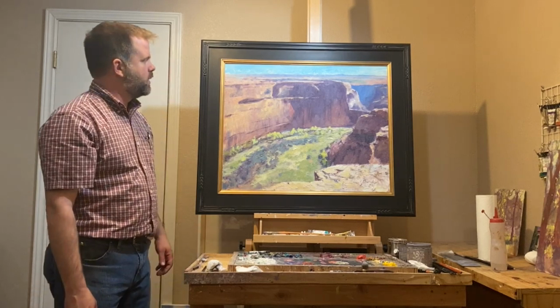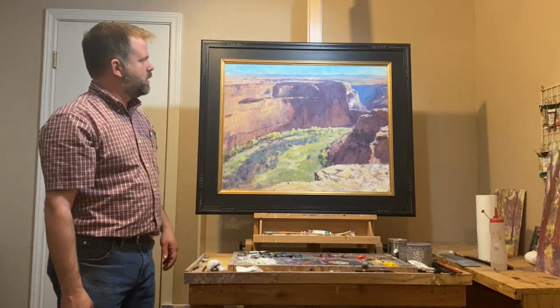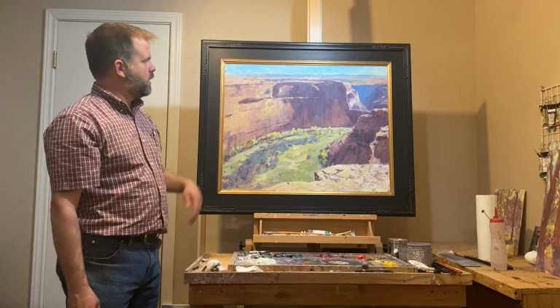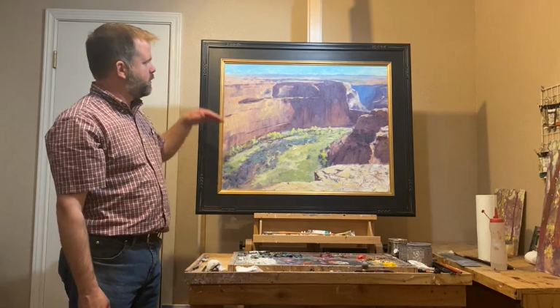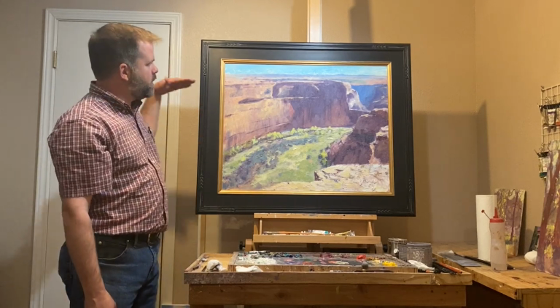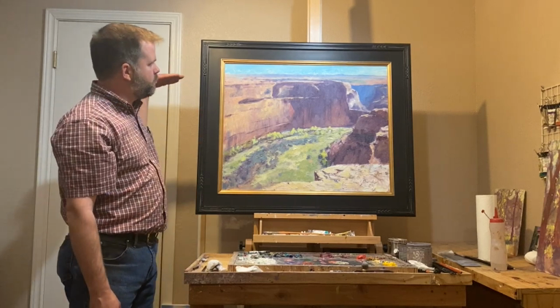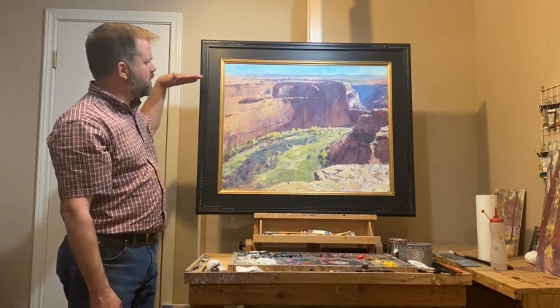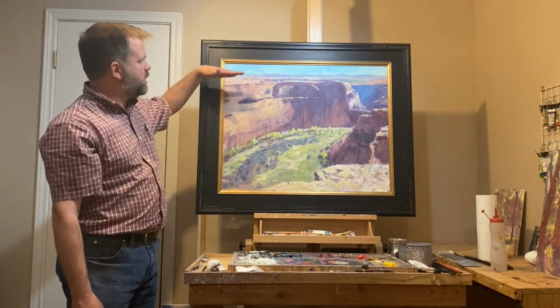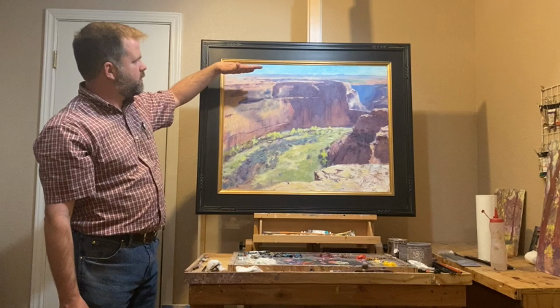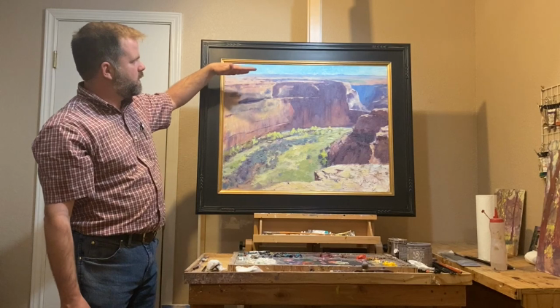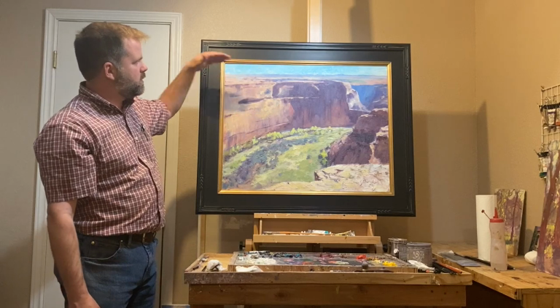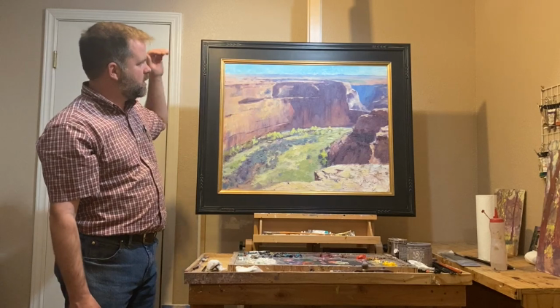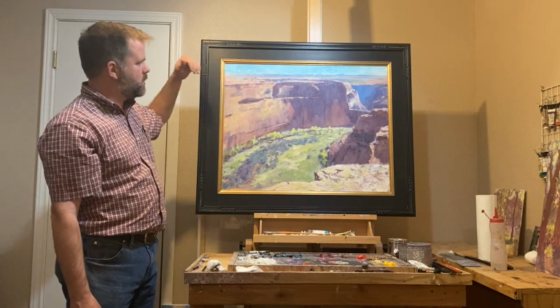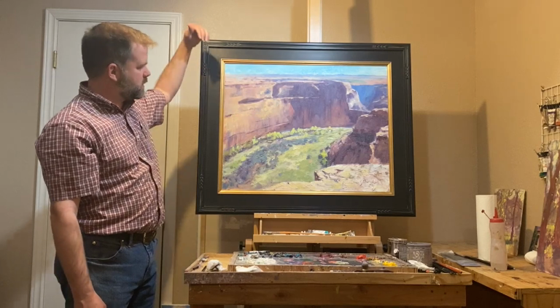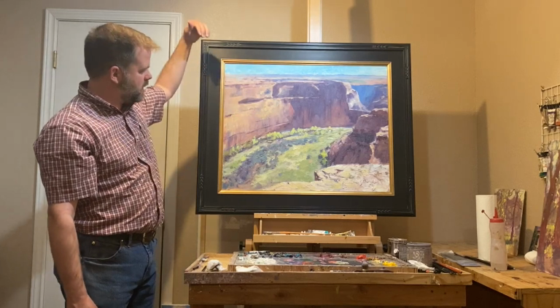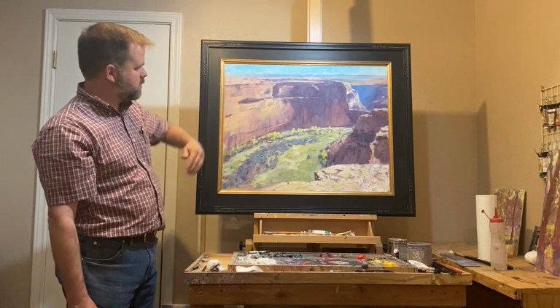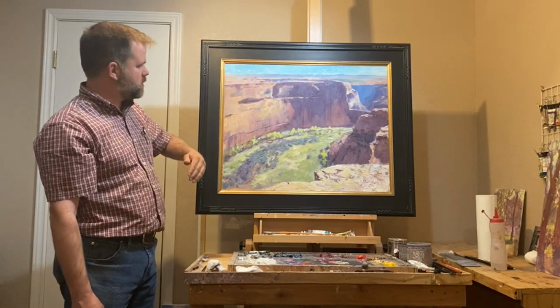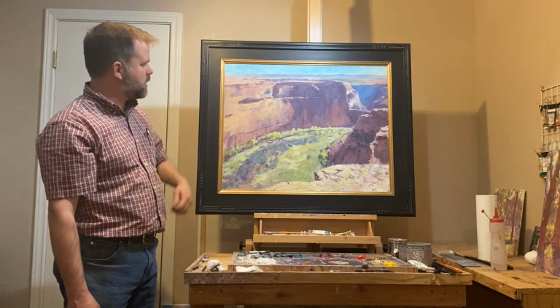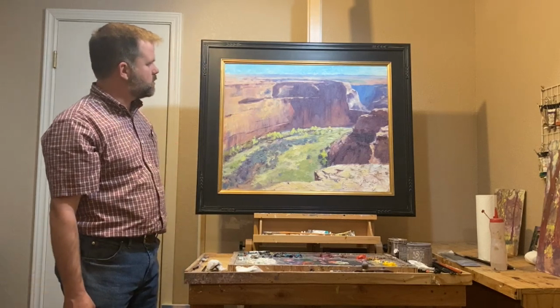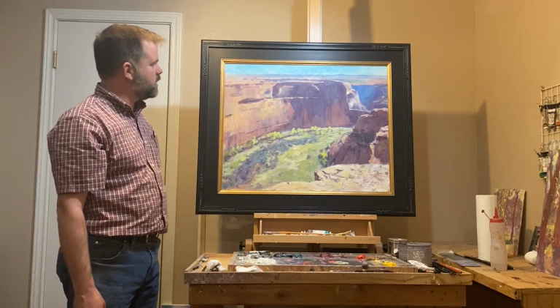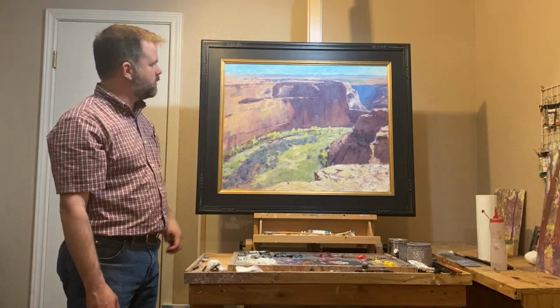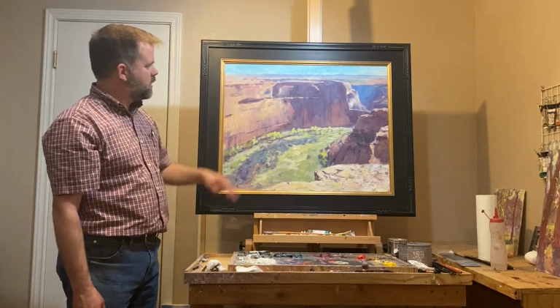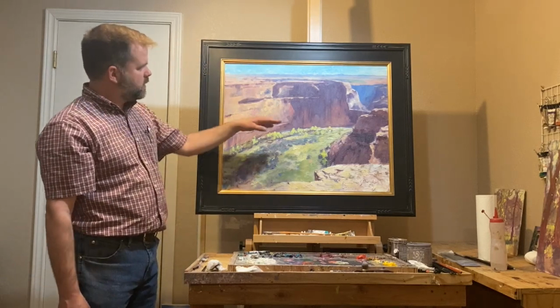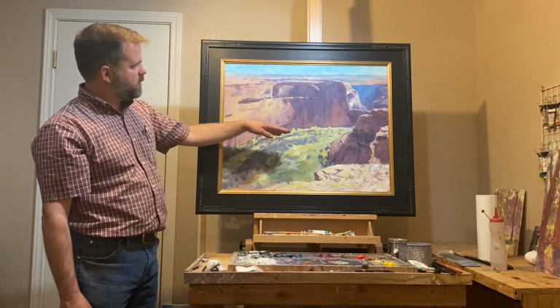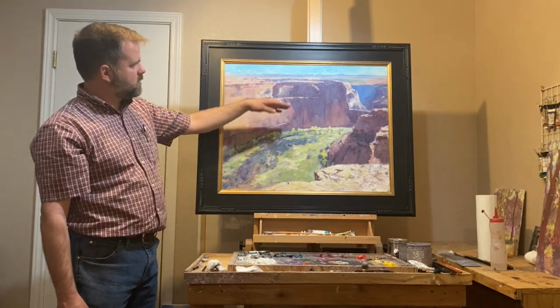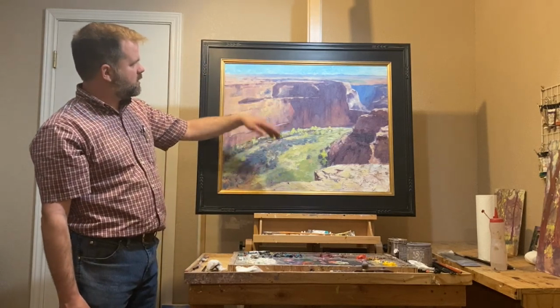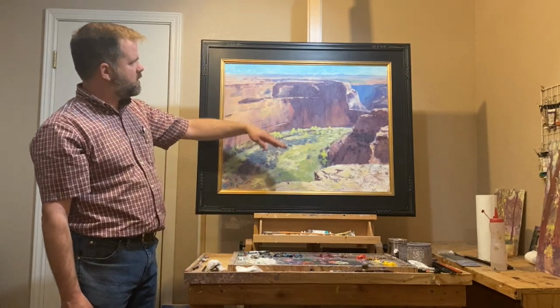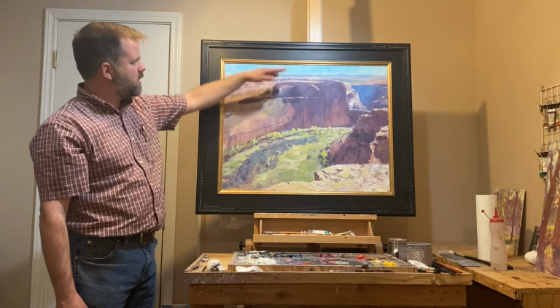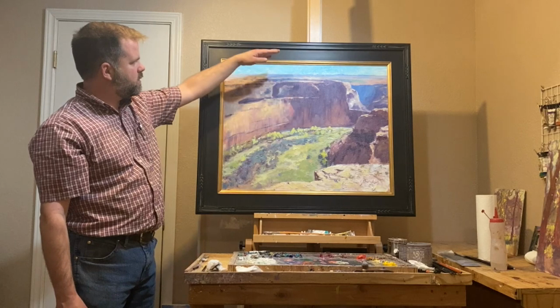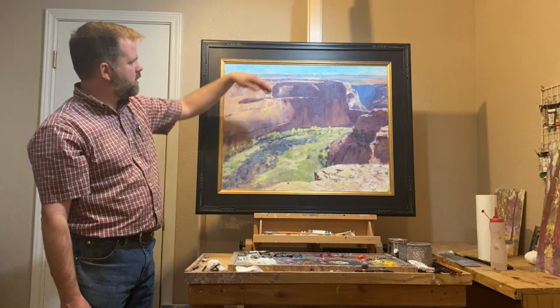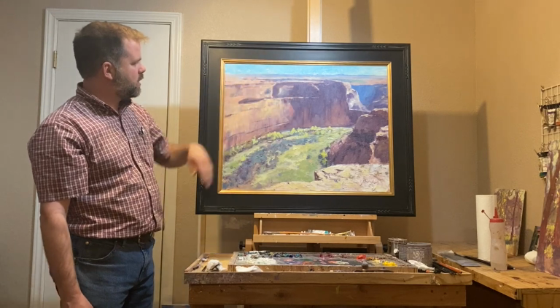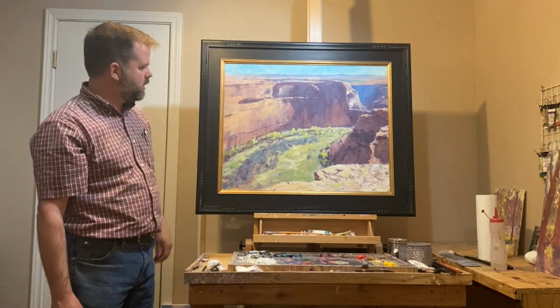You have very flat topography and then you come up on this chasm that just drops straight off. Some of these are 600 to 800 feet cliffs.